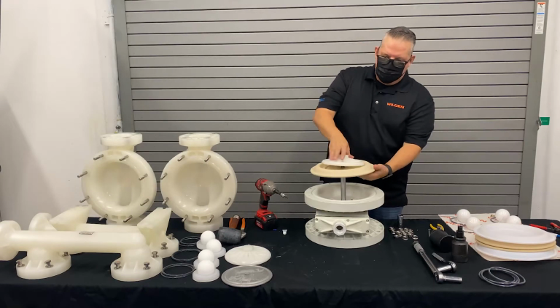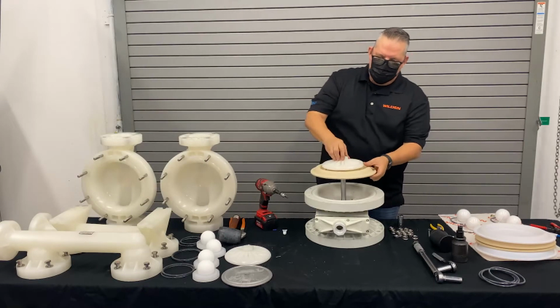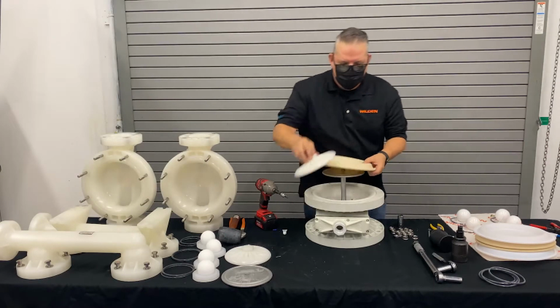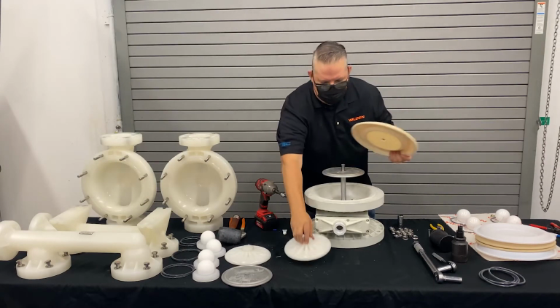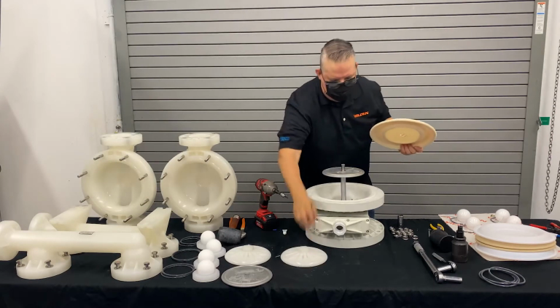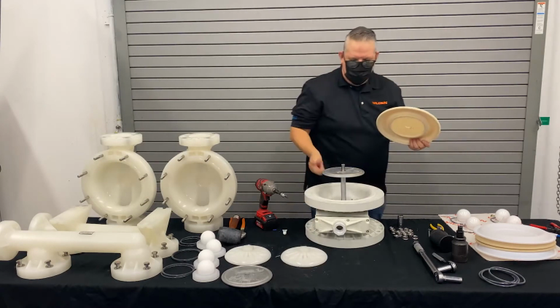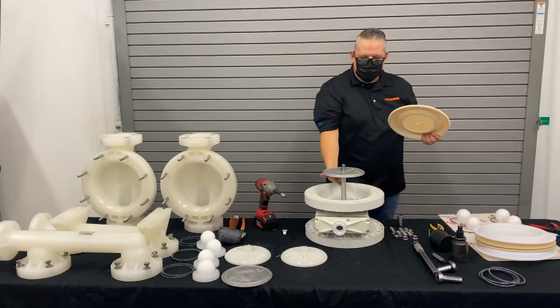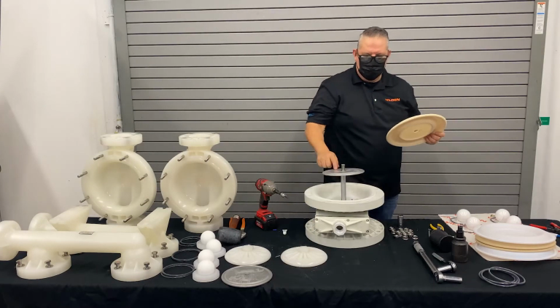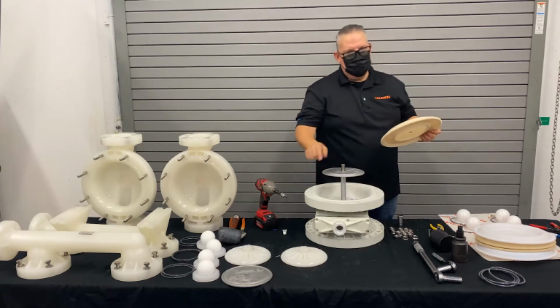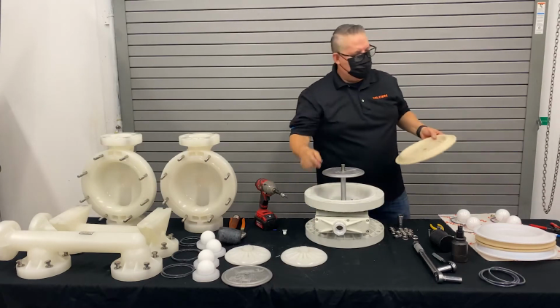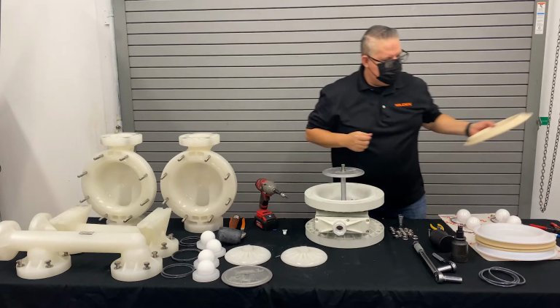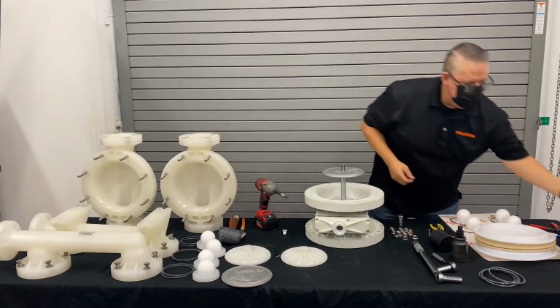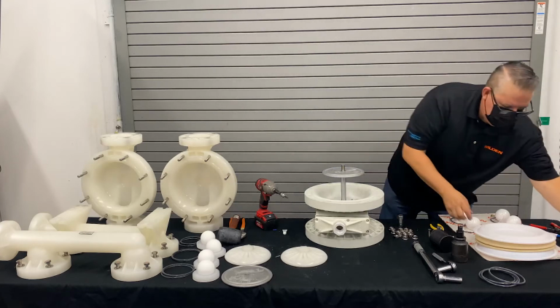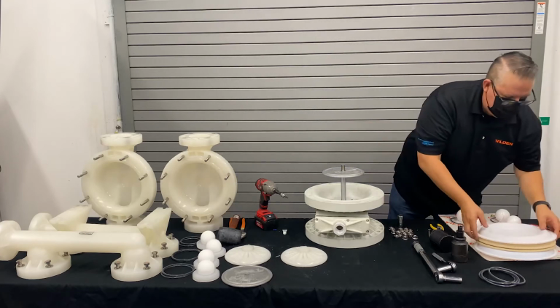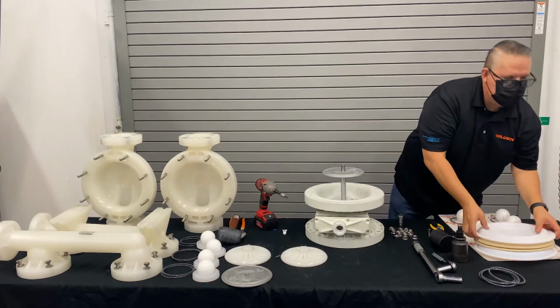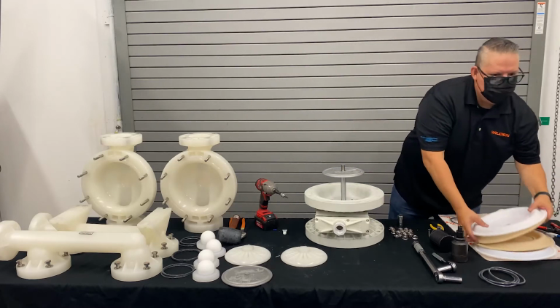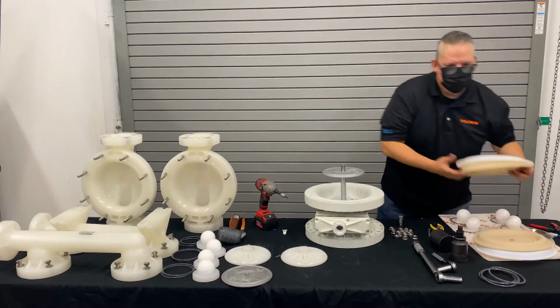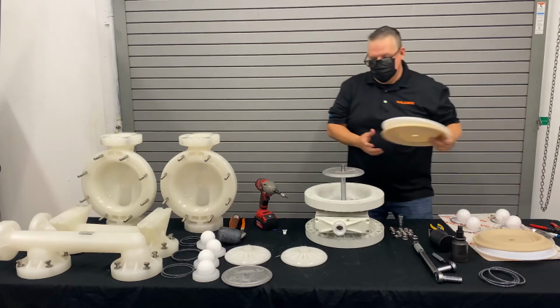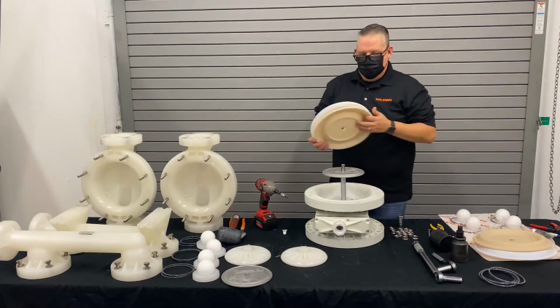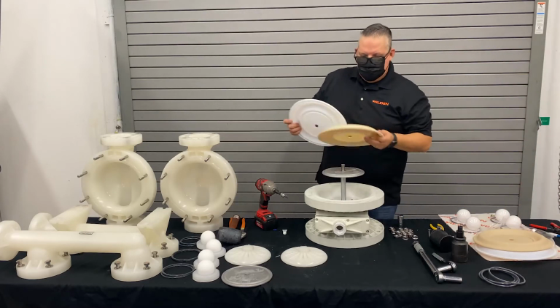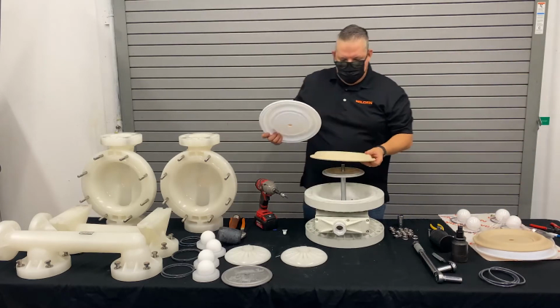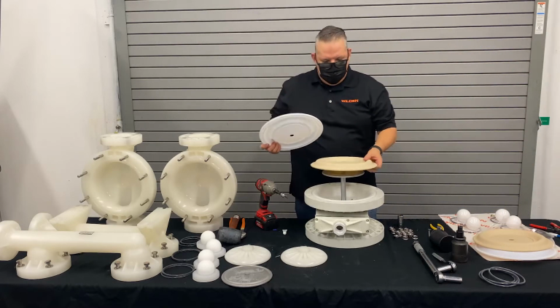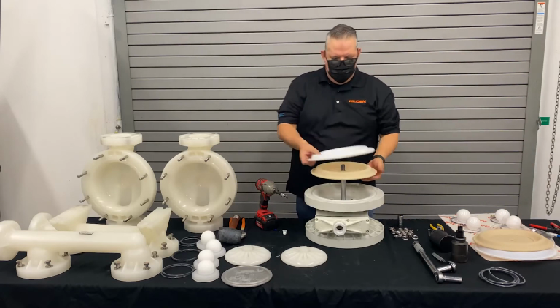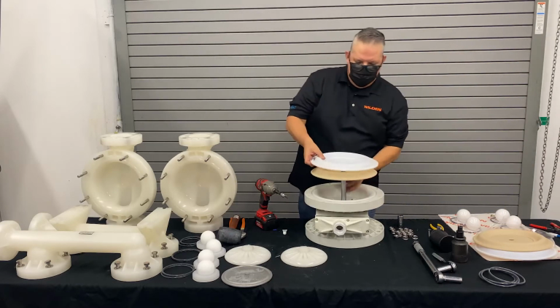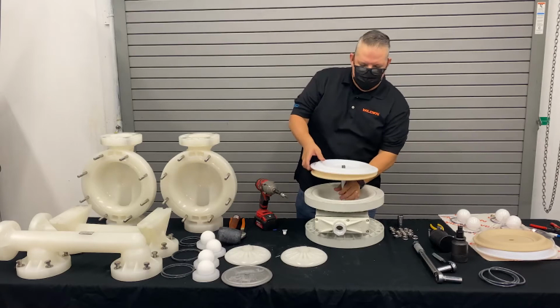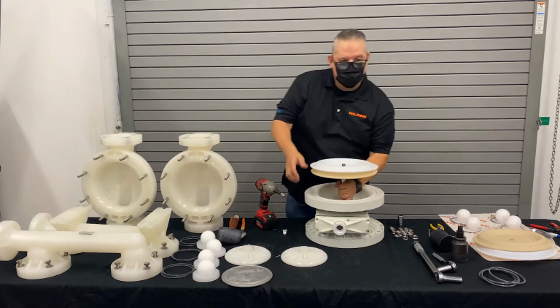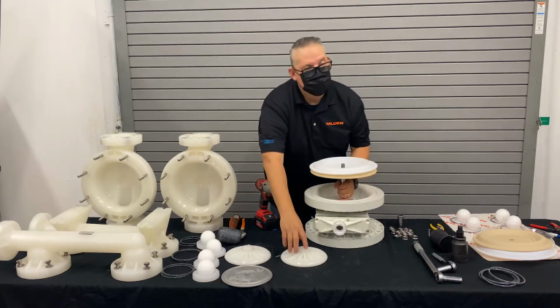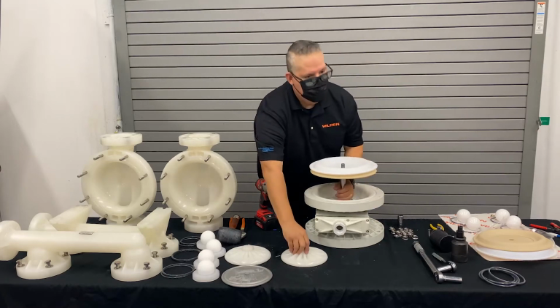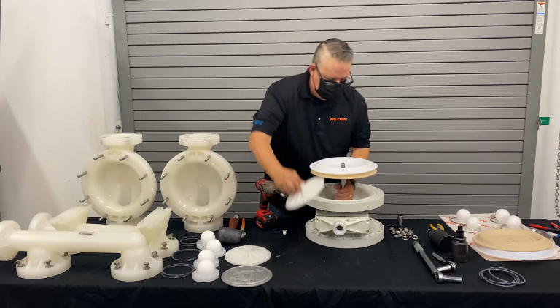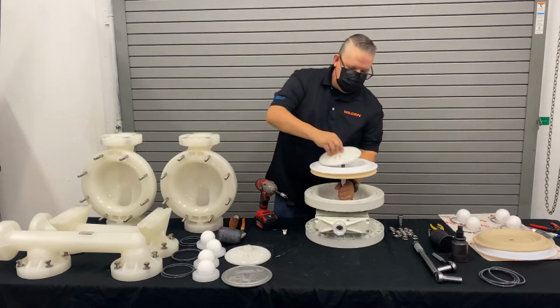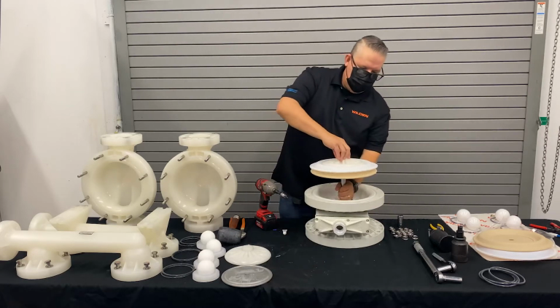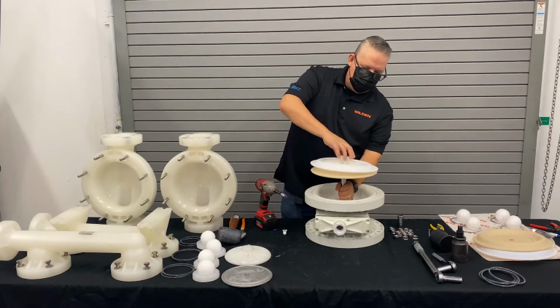Traditionally, in the past, we would have had to change the shaft, the inner piston, and the outer piston. In this case, we just change the diaphragm. So with that said, we'll go ahead and put it back together with our TWS option.